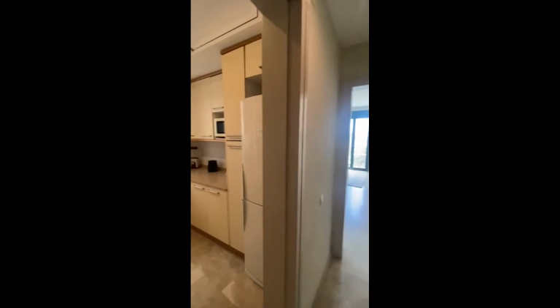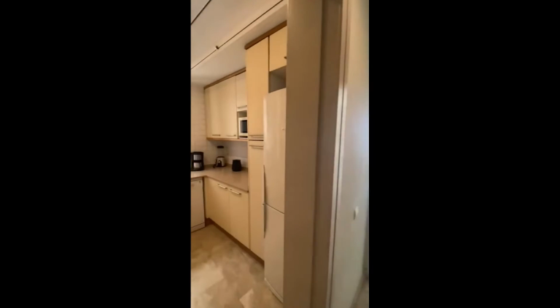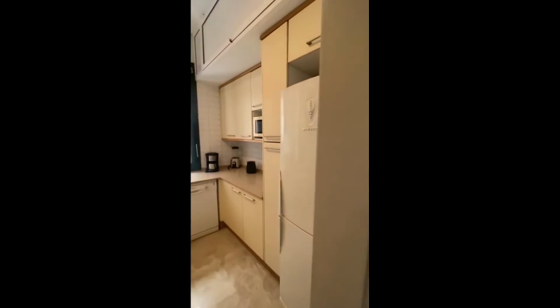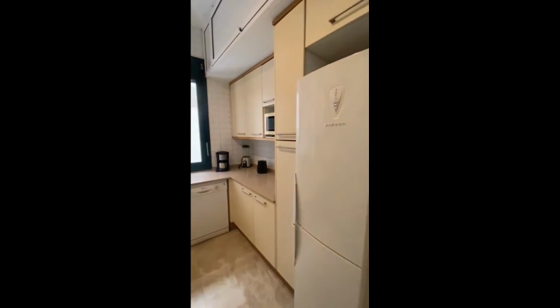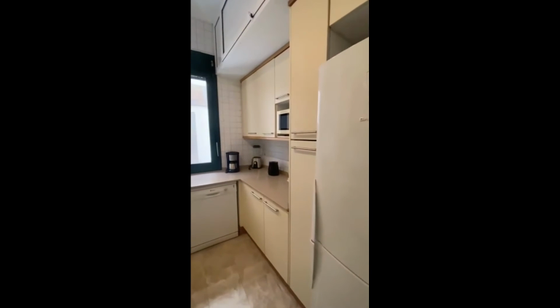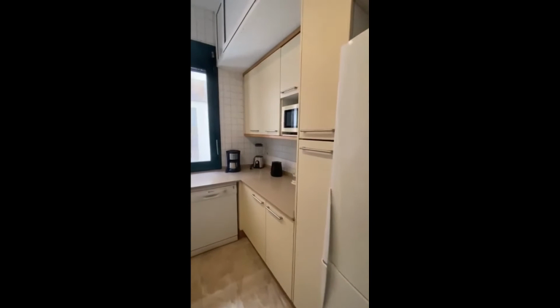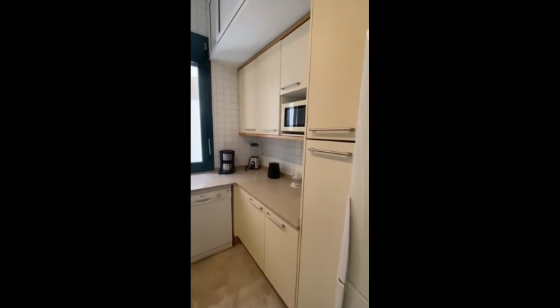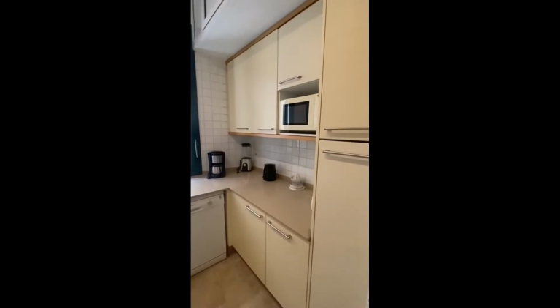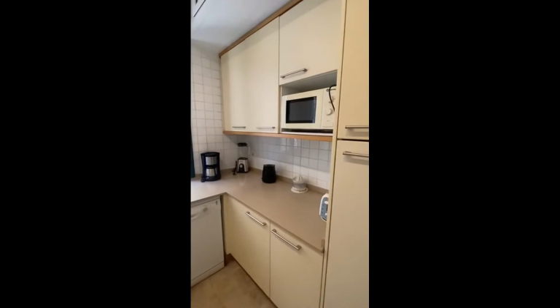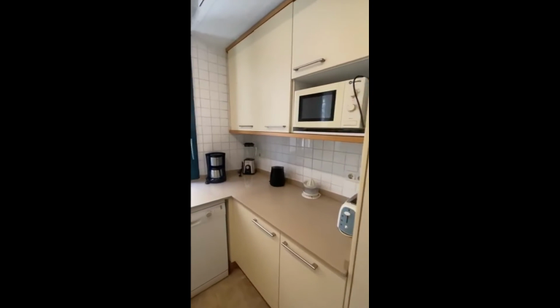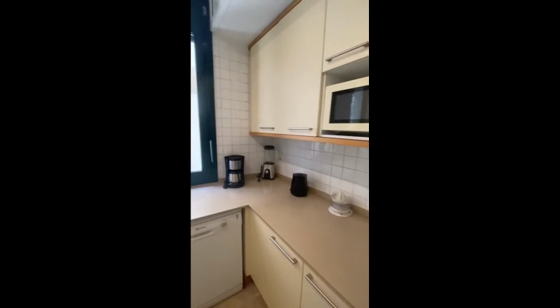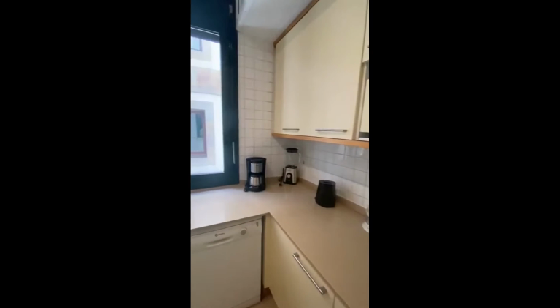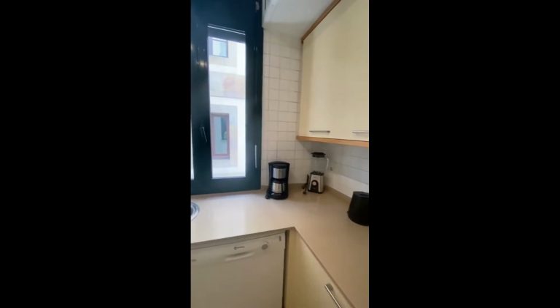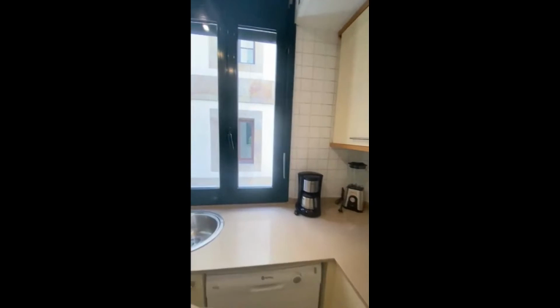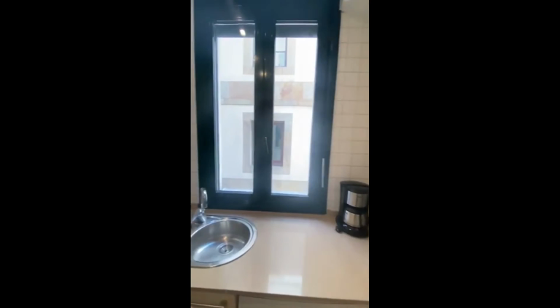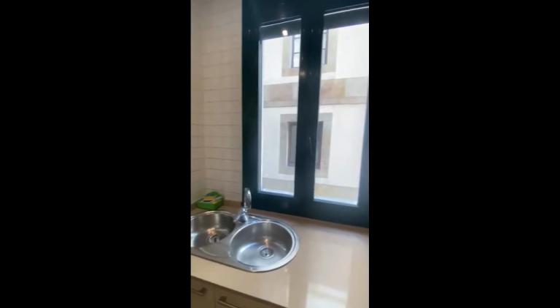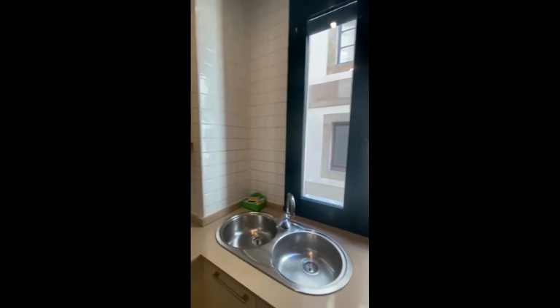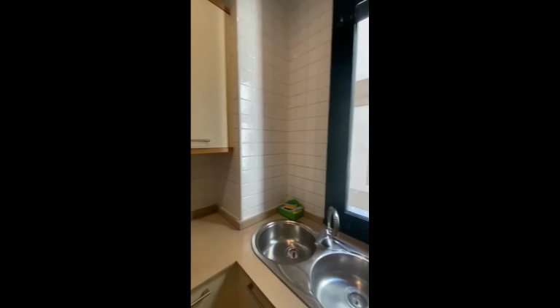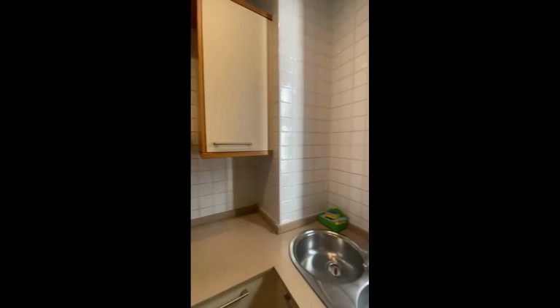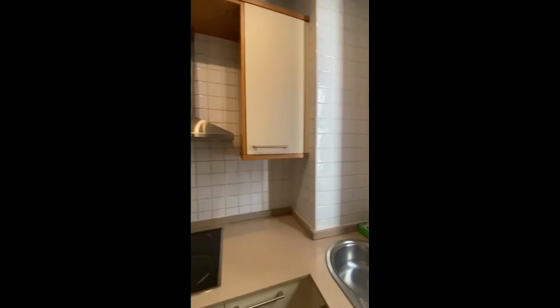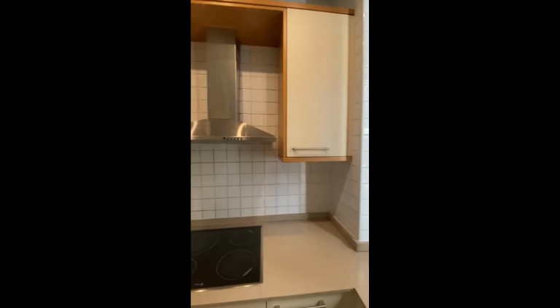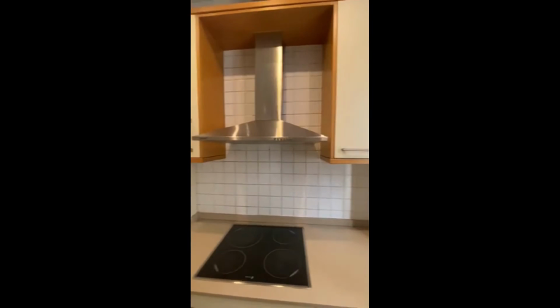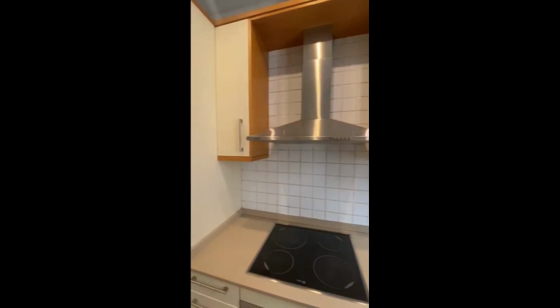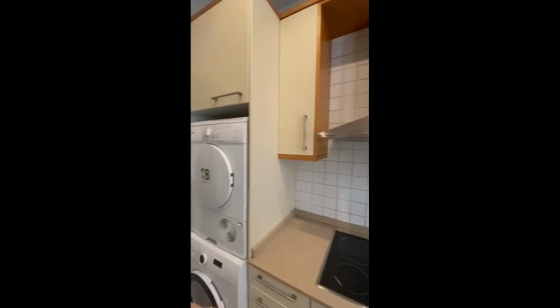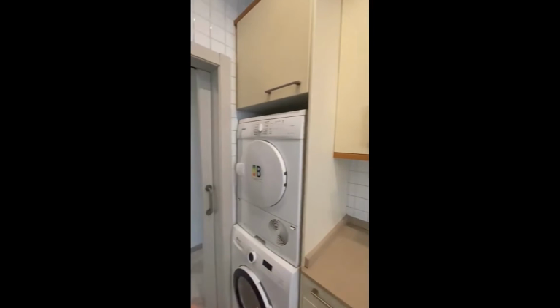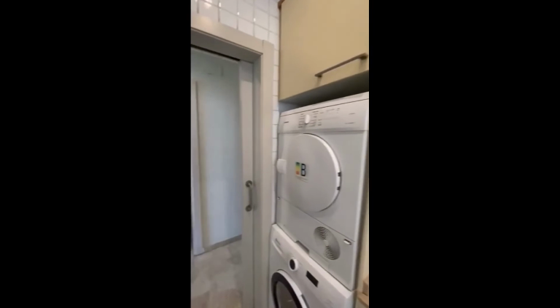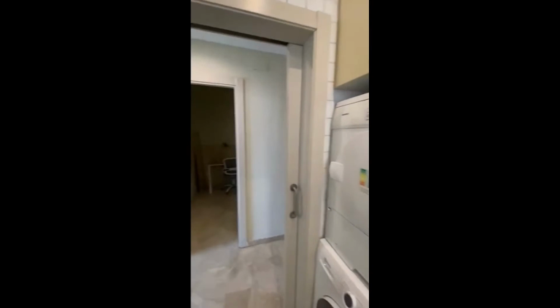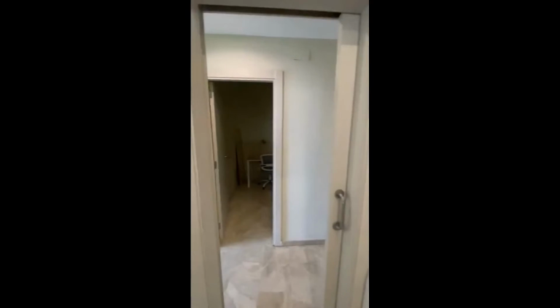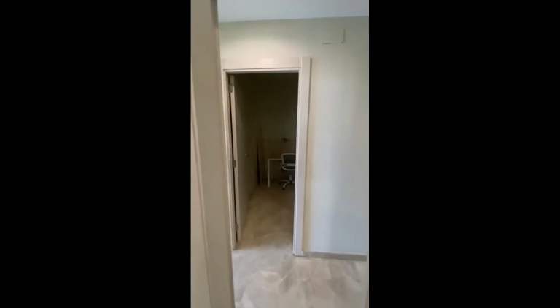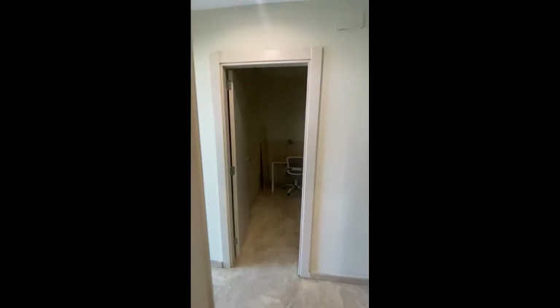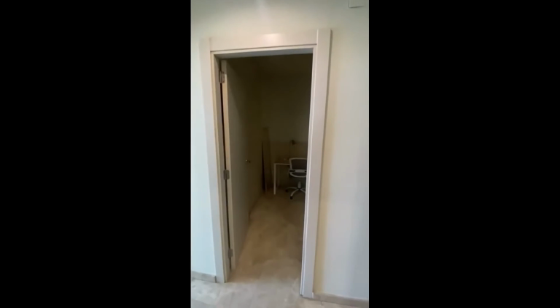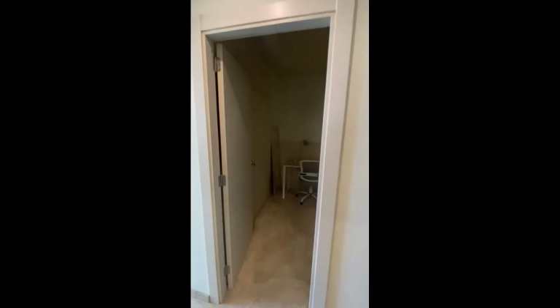Here's the kitchen, which is really good with everything you need to cook and eat. You also have a dishwasher, the stove, a washing machine, and a clothes dryer.